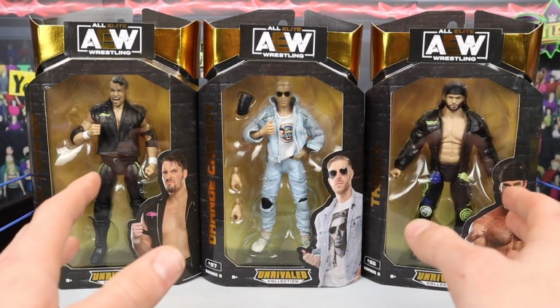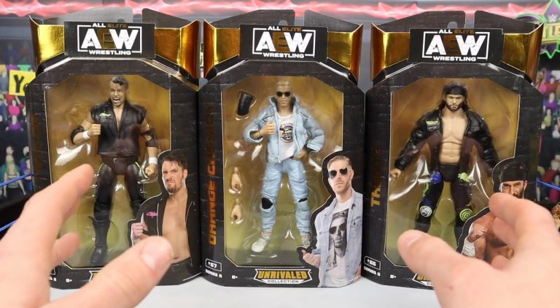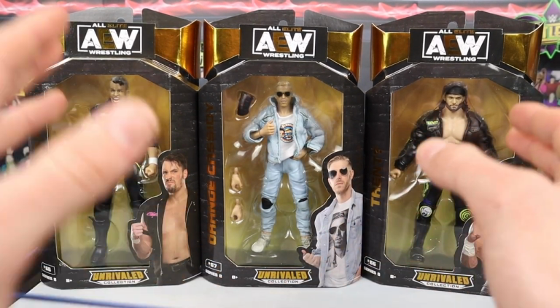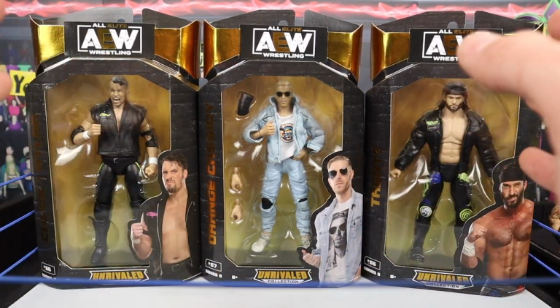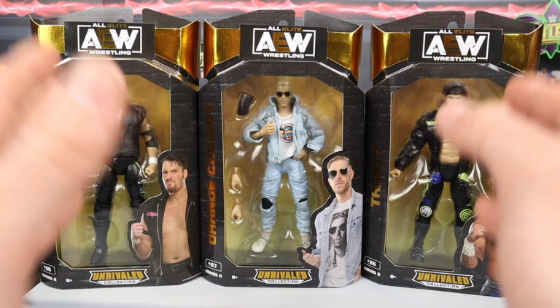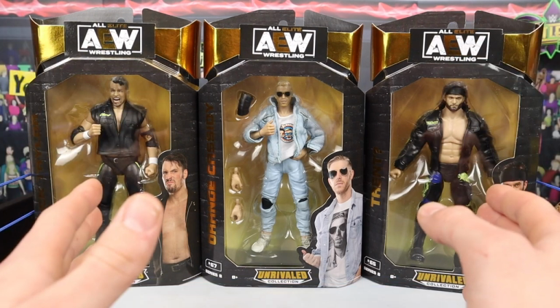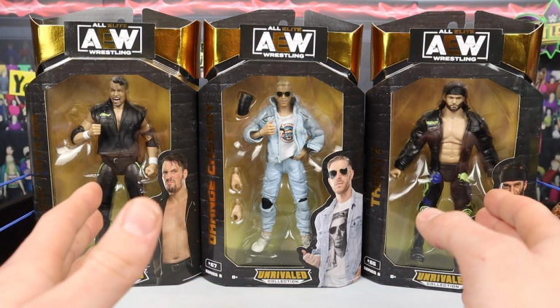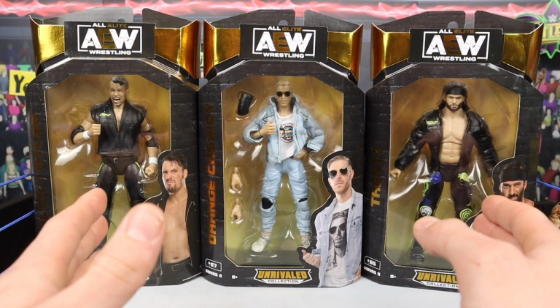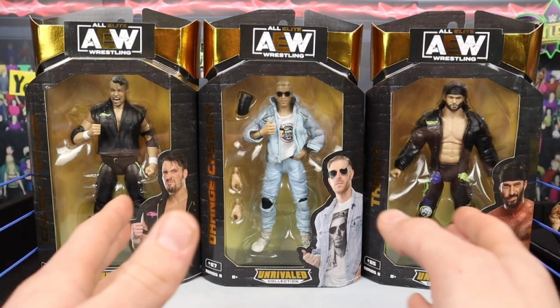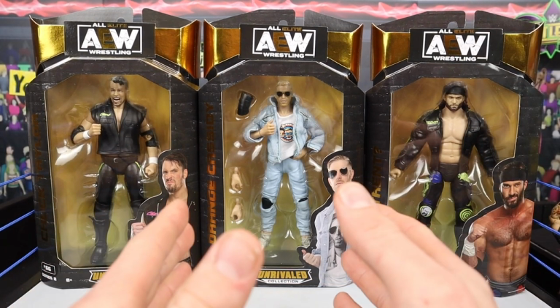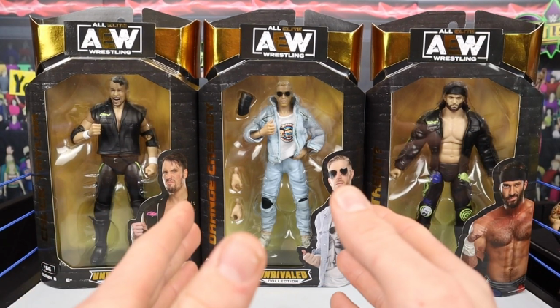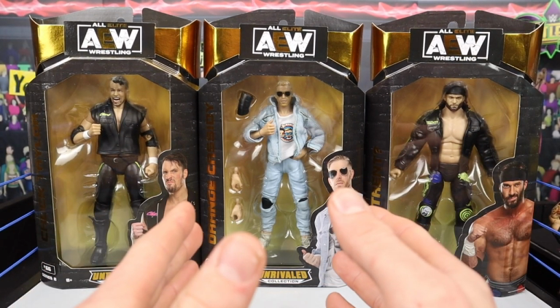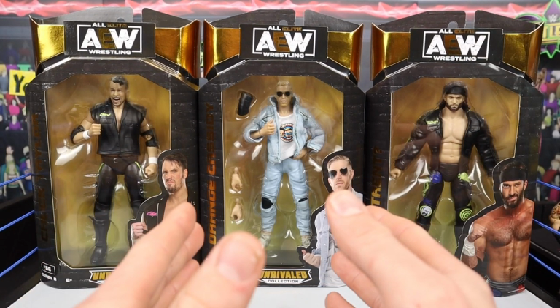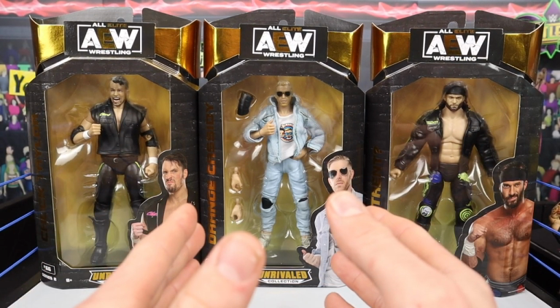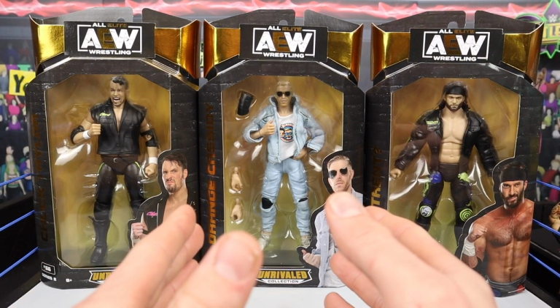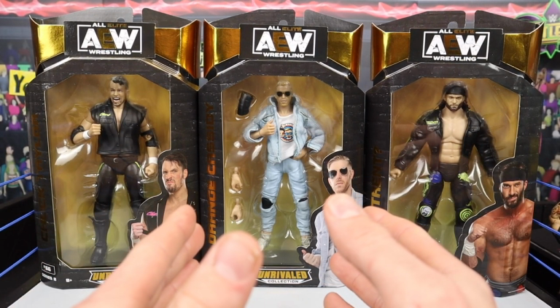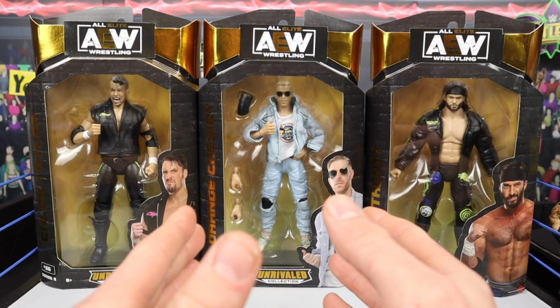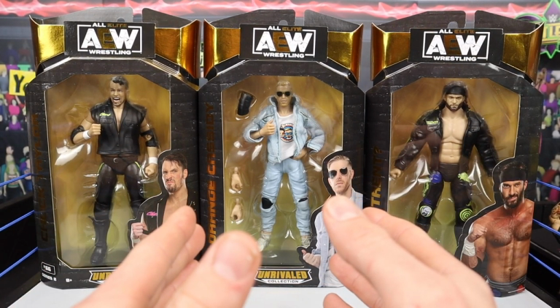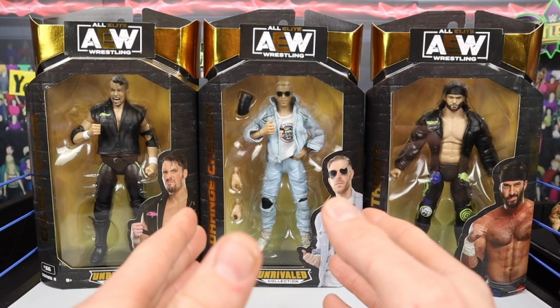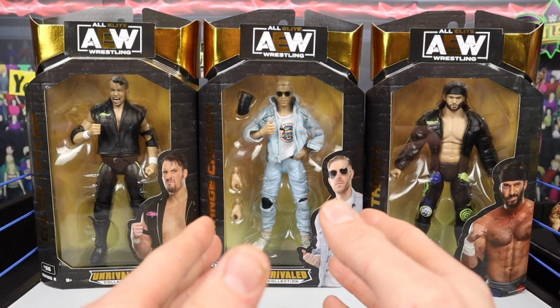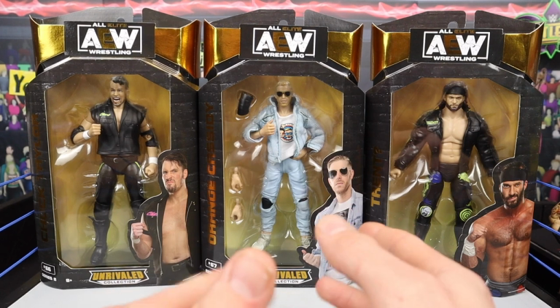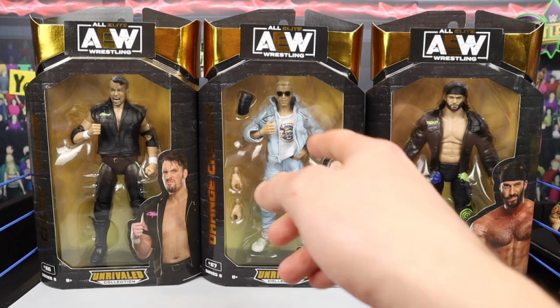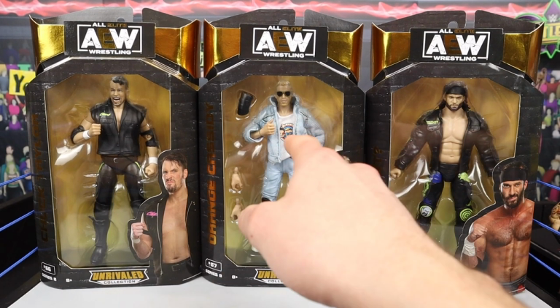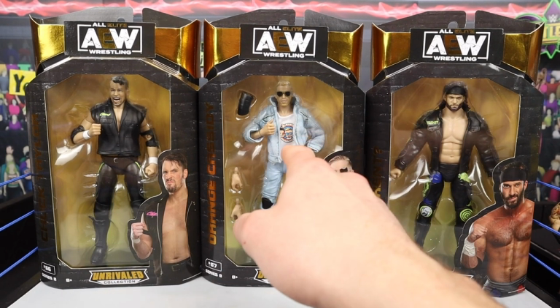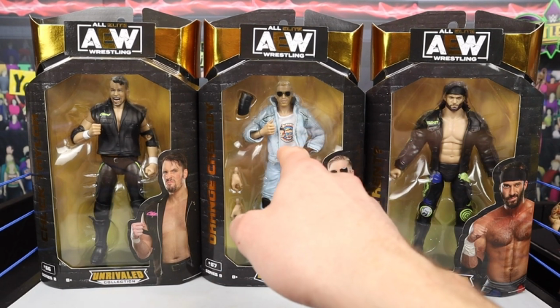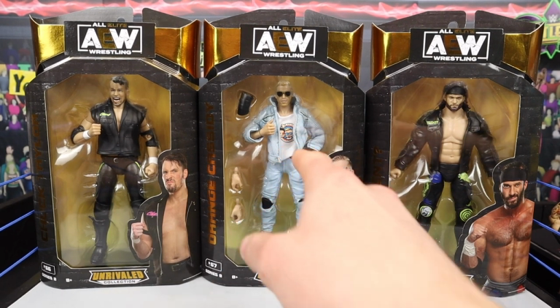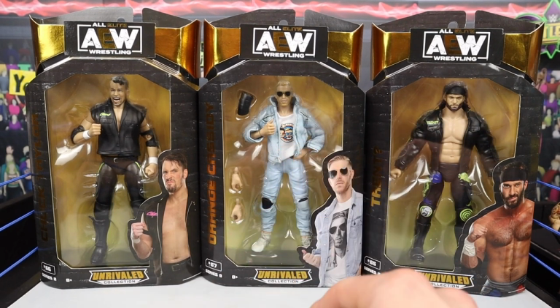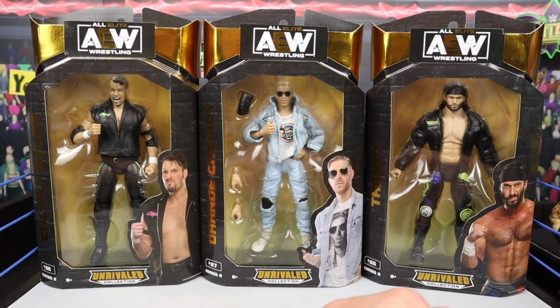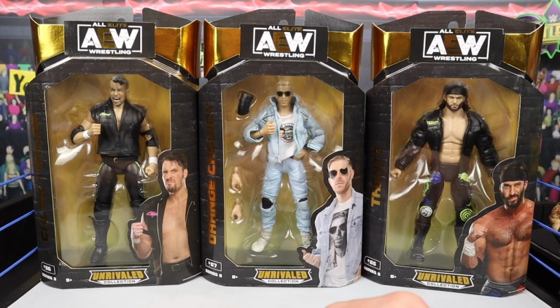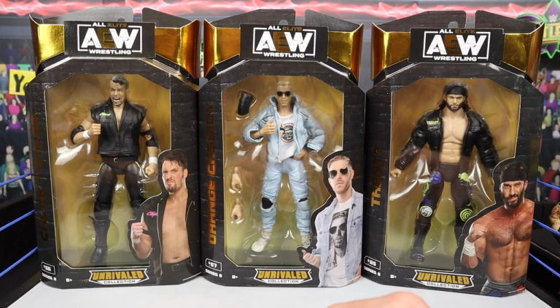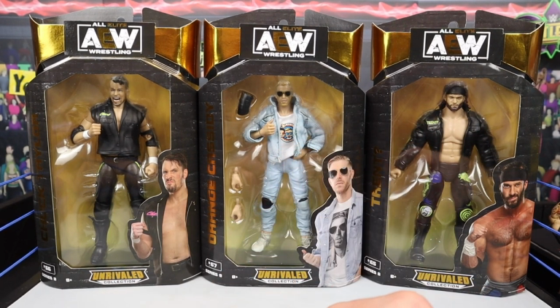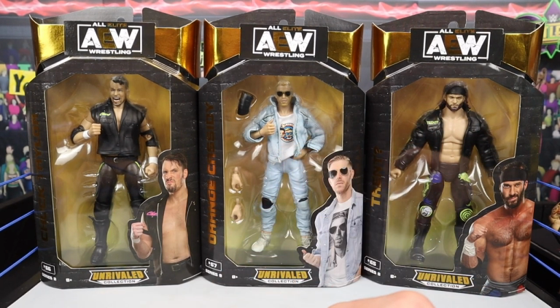Chuck and Trent are brand new to the line. Orange Cassidy we have seen before in Unrivaled Series 3, but it's good to see him here with a fresh new Best Friends t-shirt looking awesome.